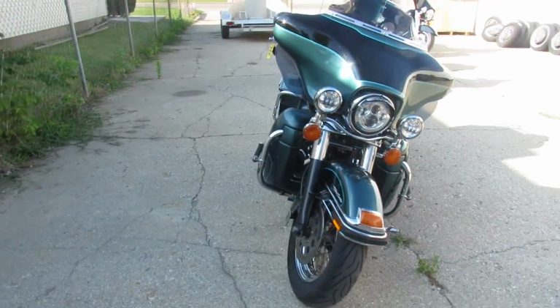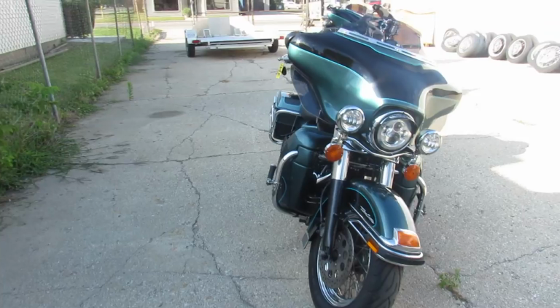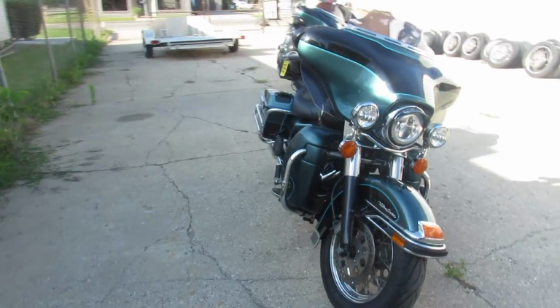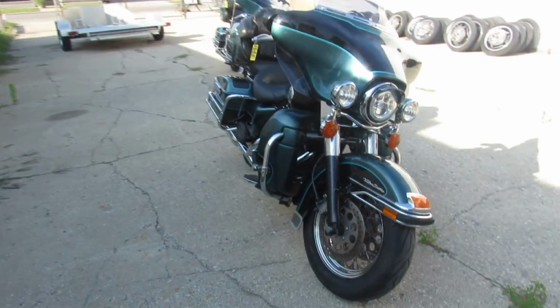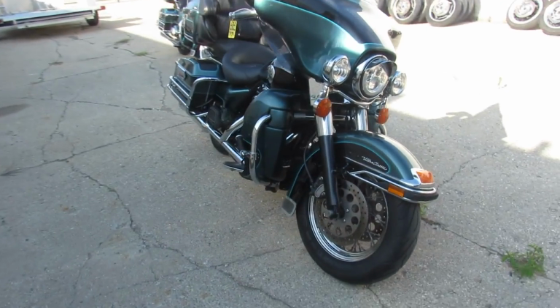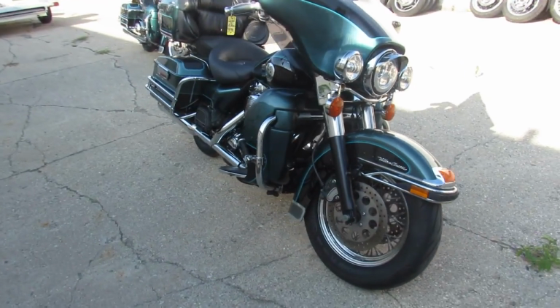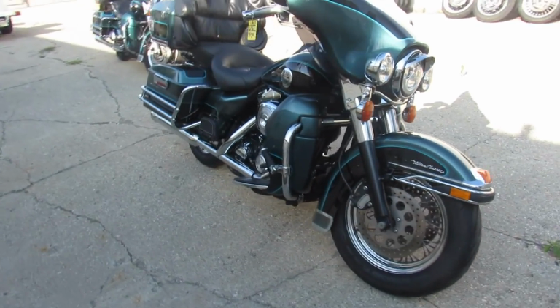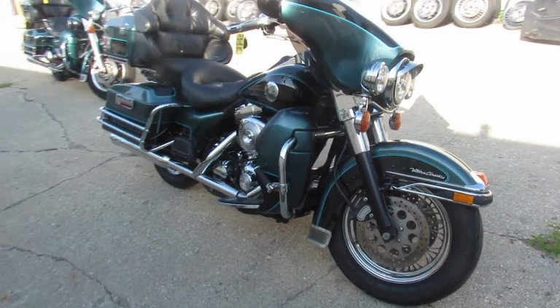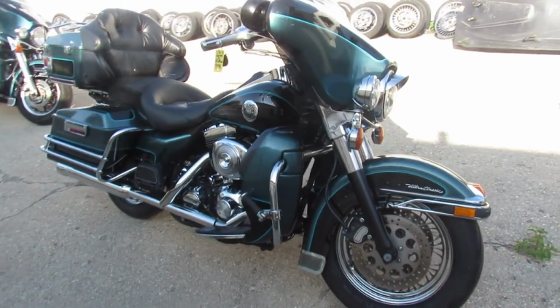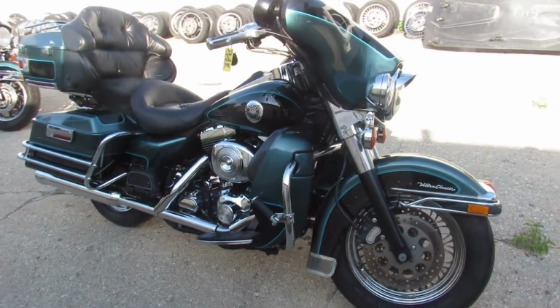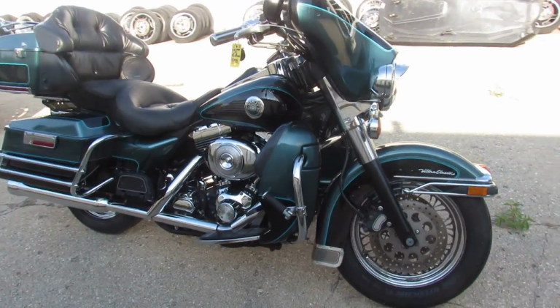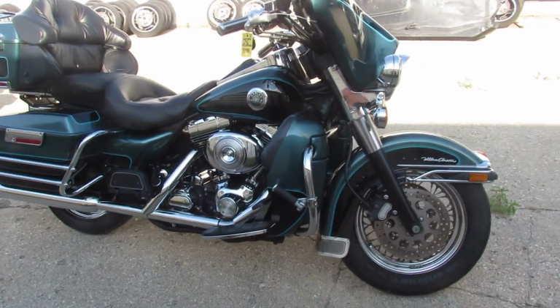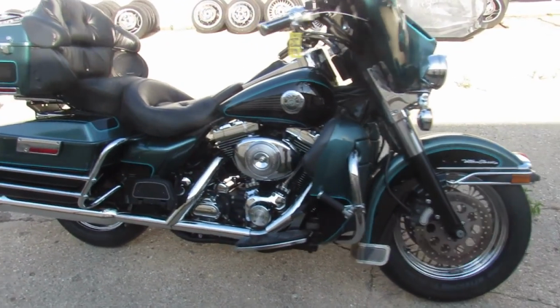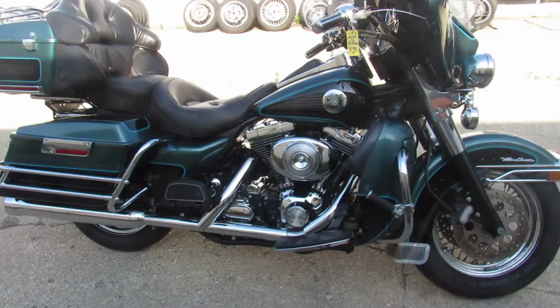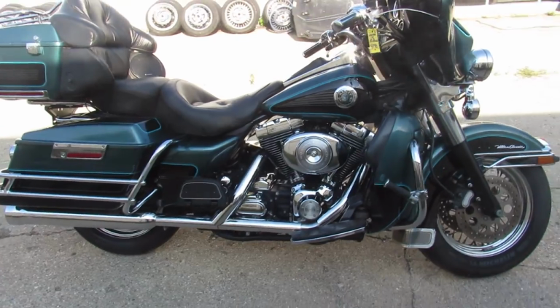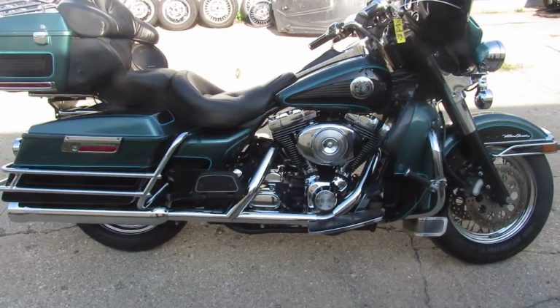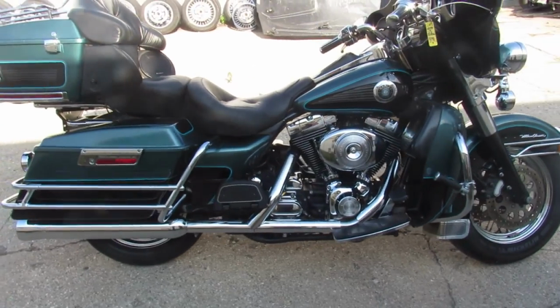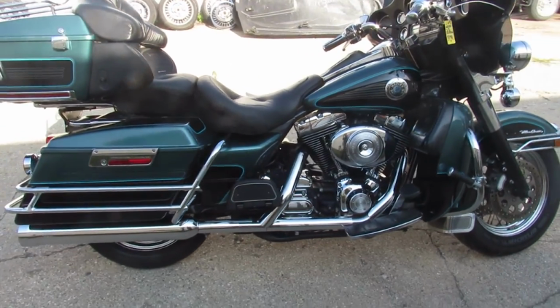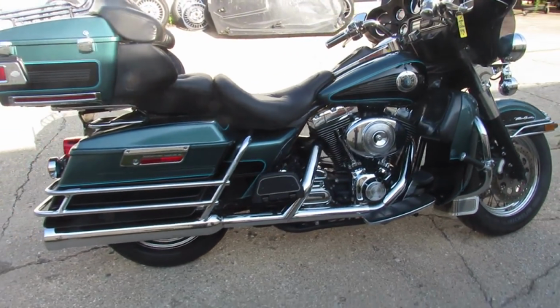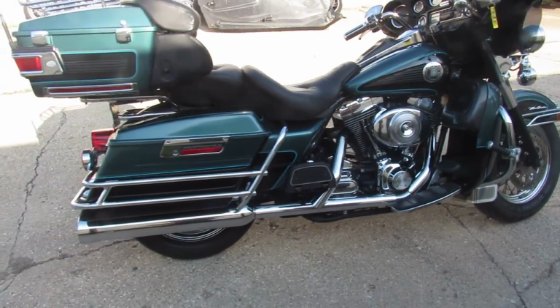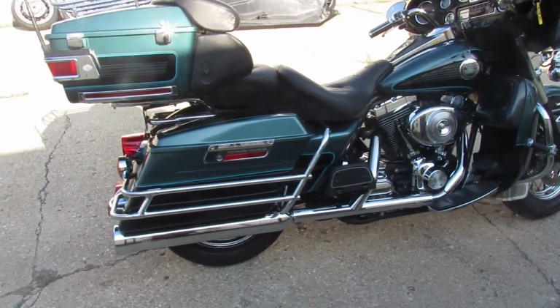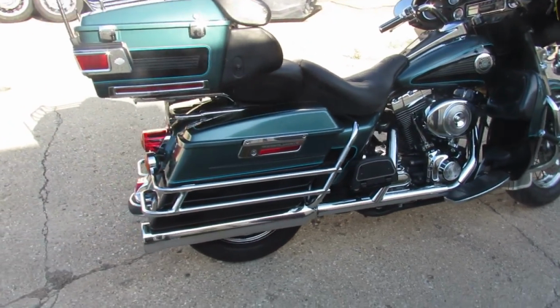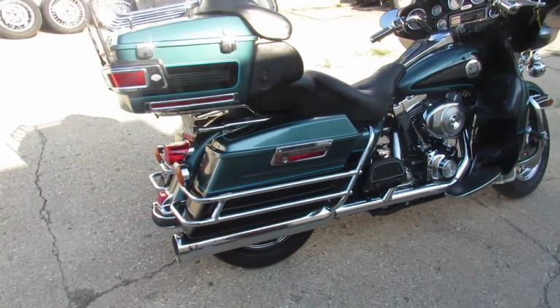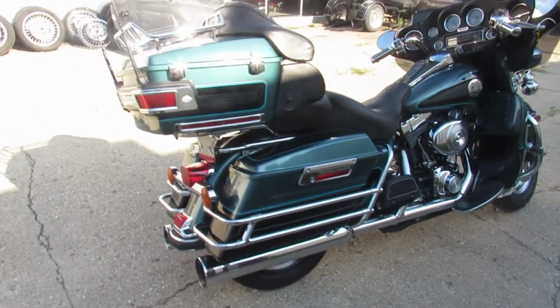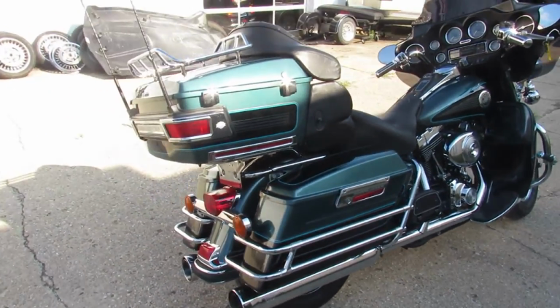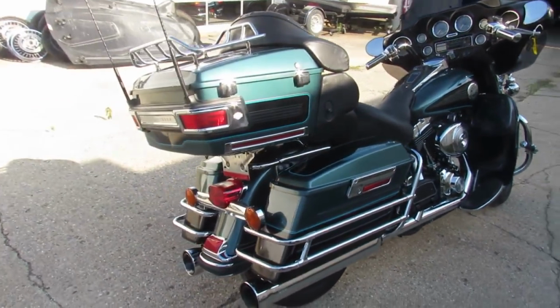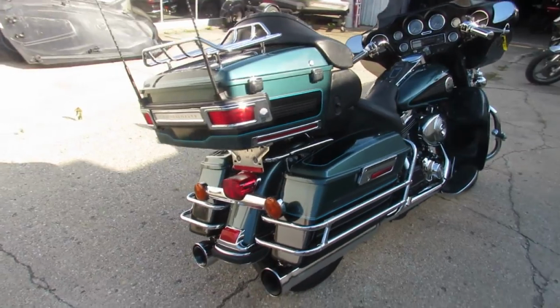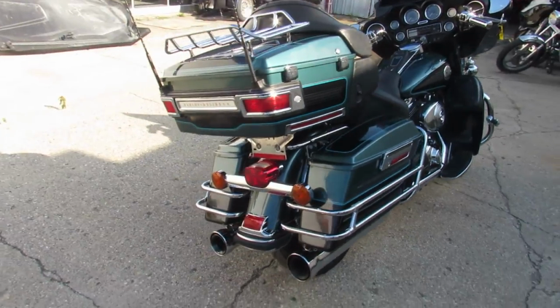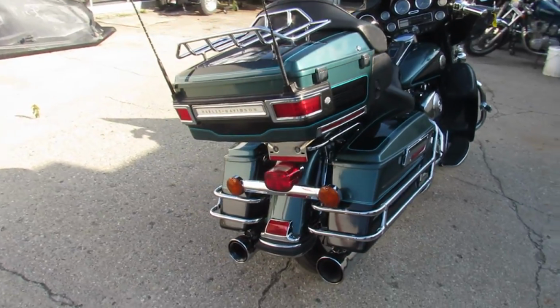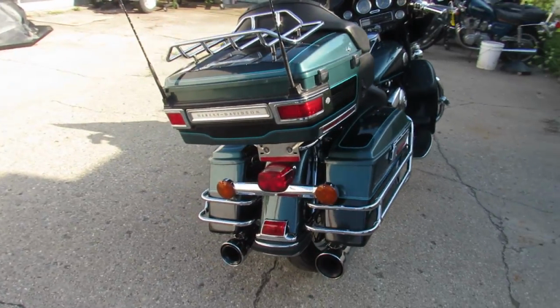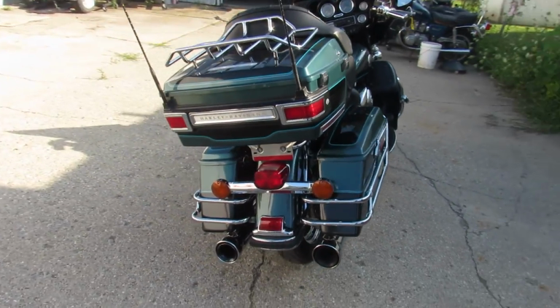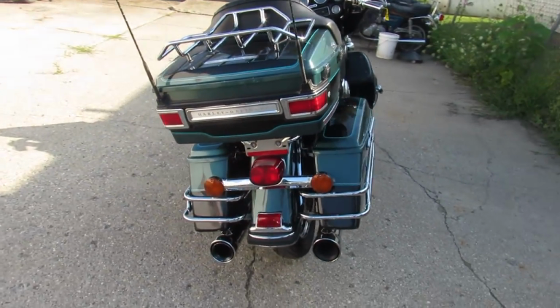Super clean bike all the way around — paint and chrome shine like new. Got some chrome laced wheels, tons of chrome, and a dual Cobra exhaust. One sharp full dresser, just serviced at the dealership. All the fluids have been changed, everything here works guys.